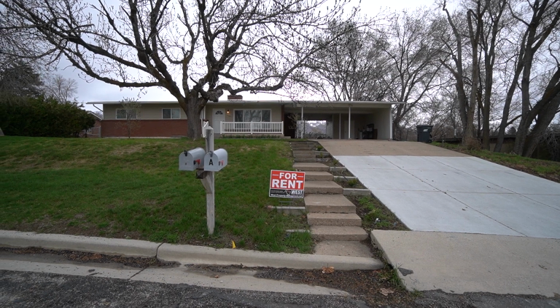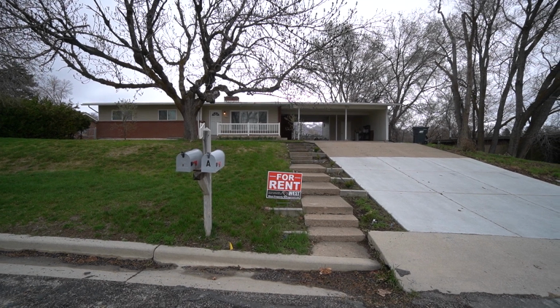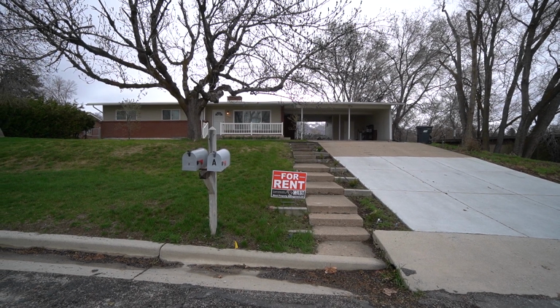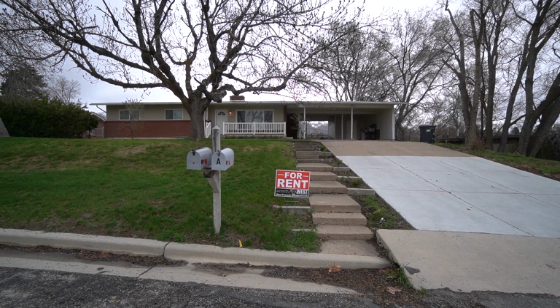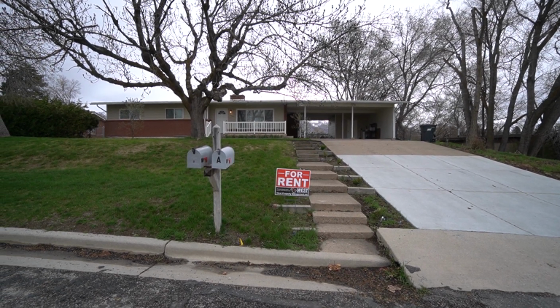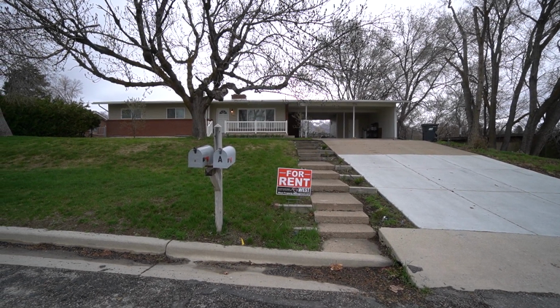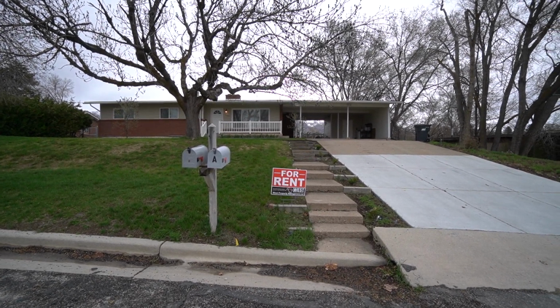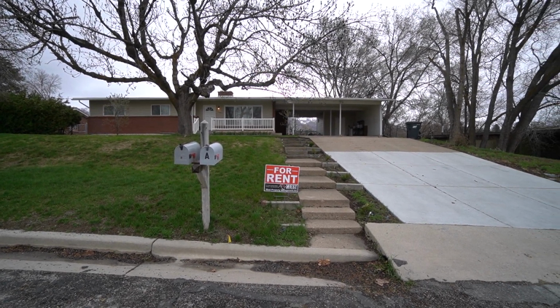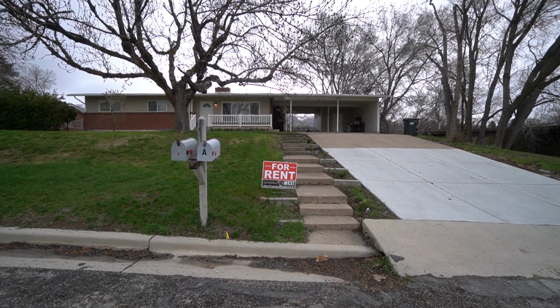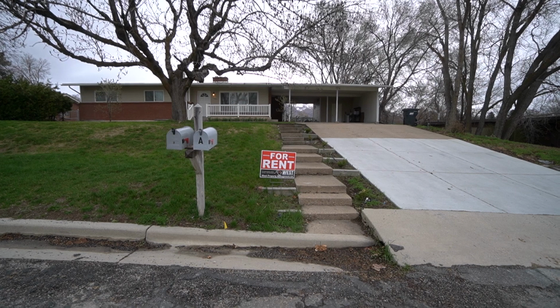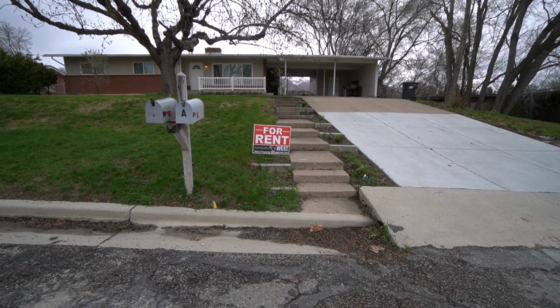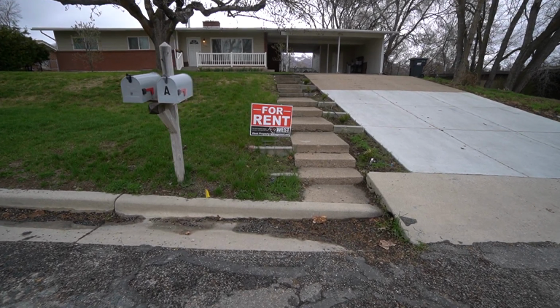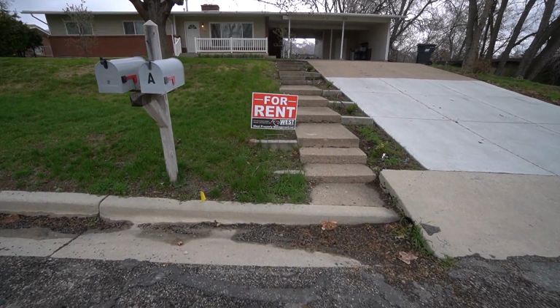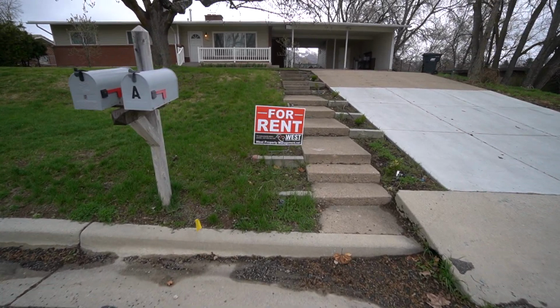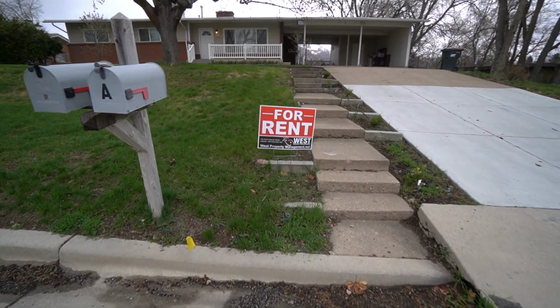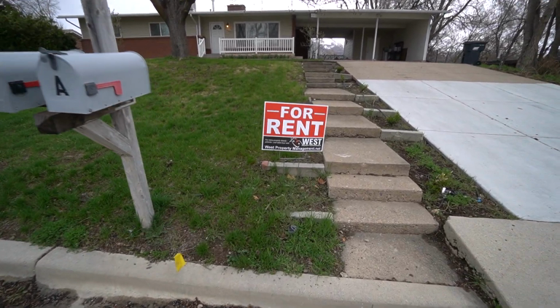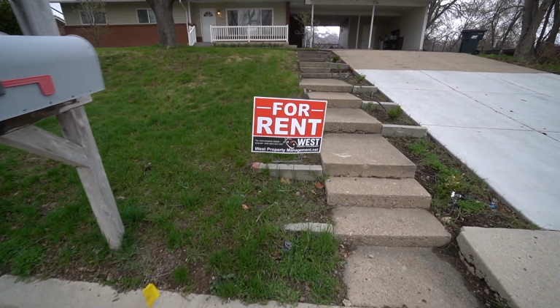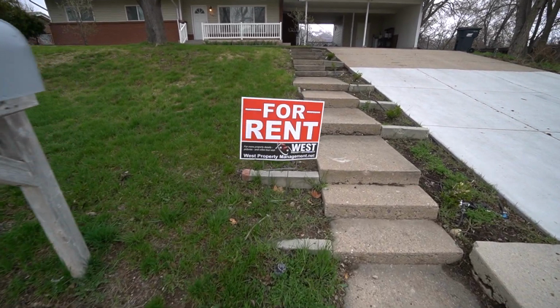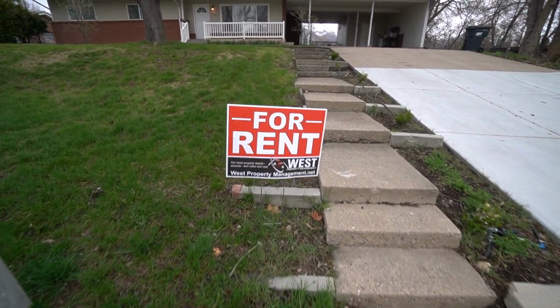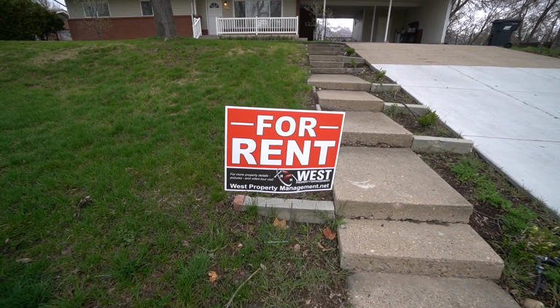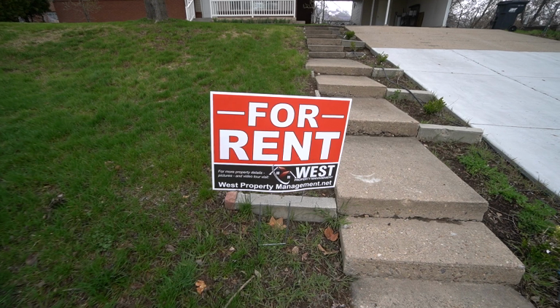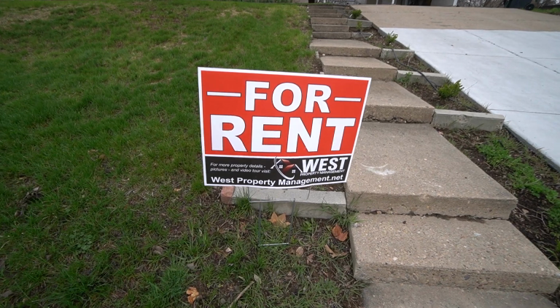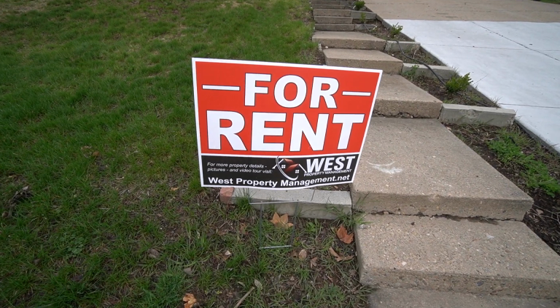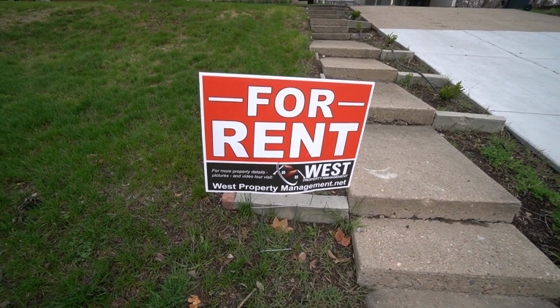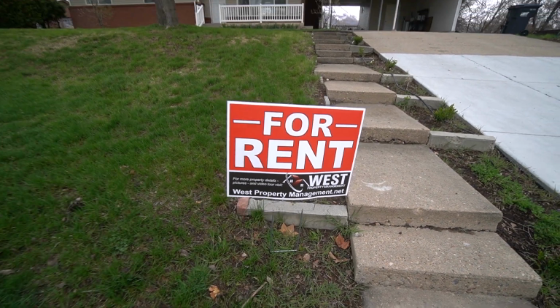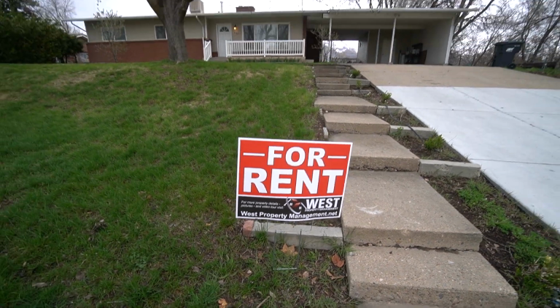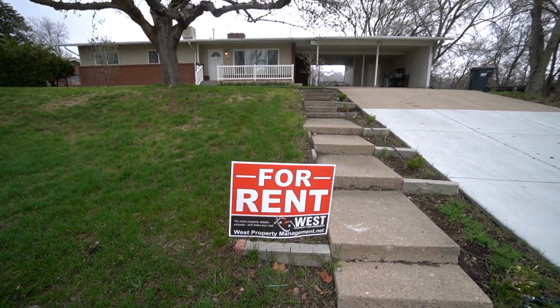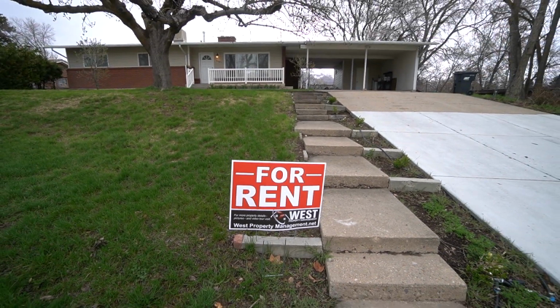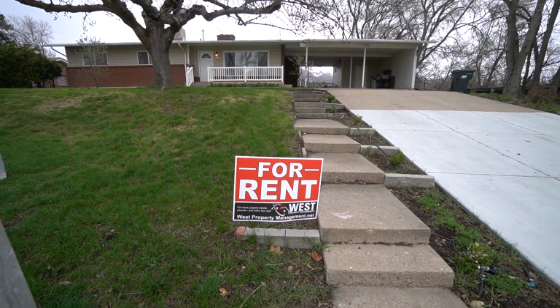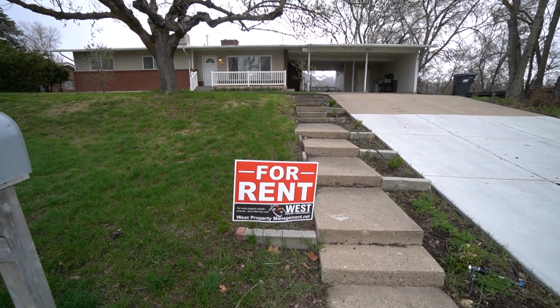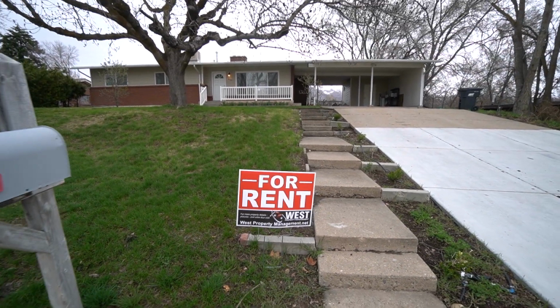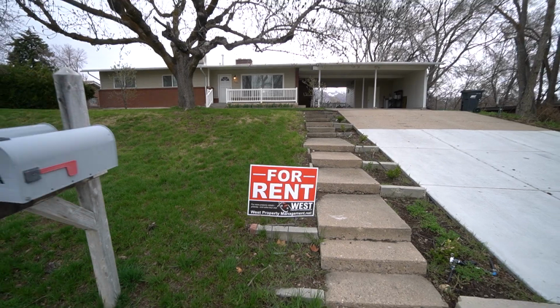Hey everybody, welcome back to another video tour here with West Property Management. If you end up liking what you see, you can head on over to our website, which is westpropertymanagement.net. On there you can click rental search, find this property, and fill out an application.